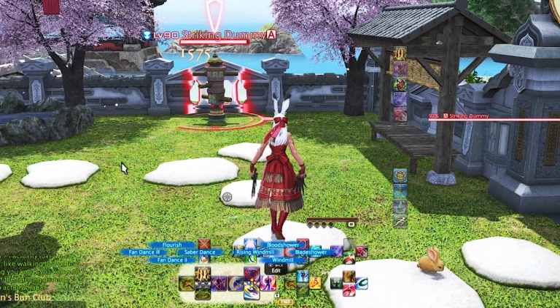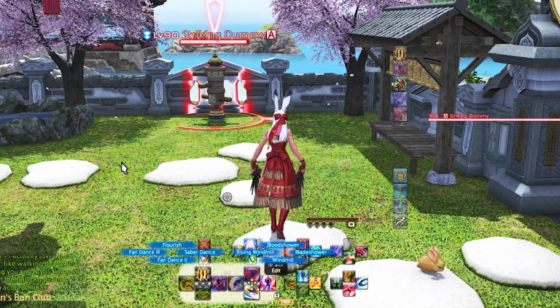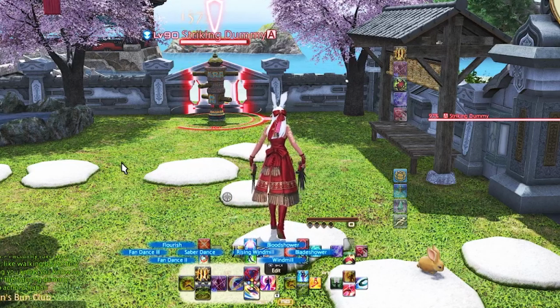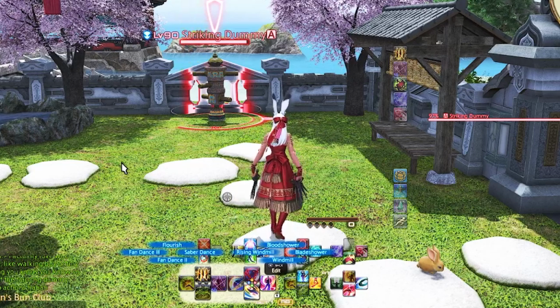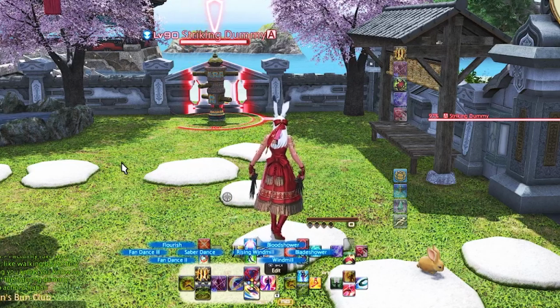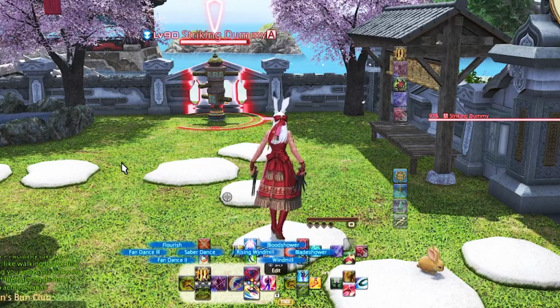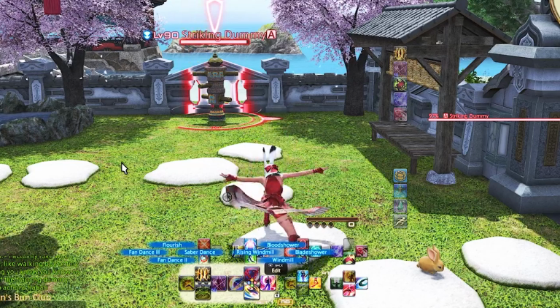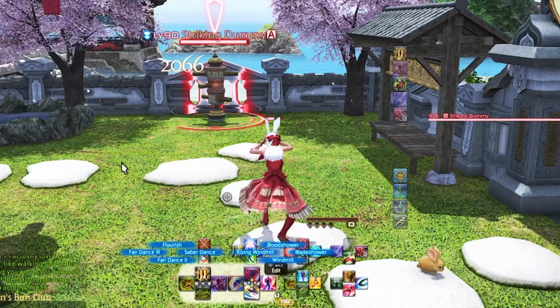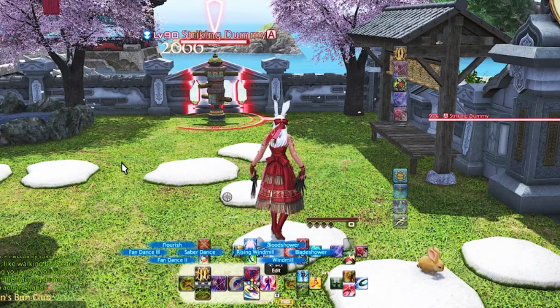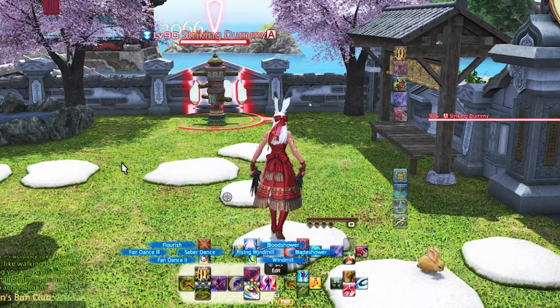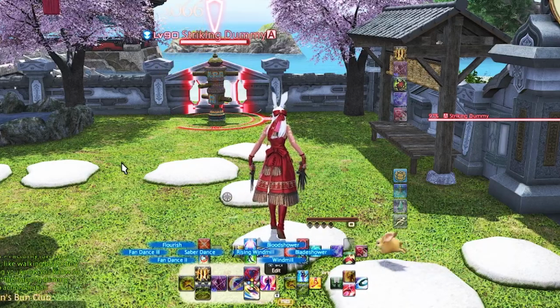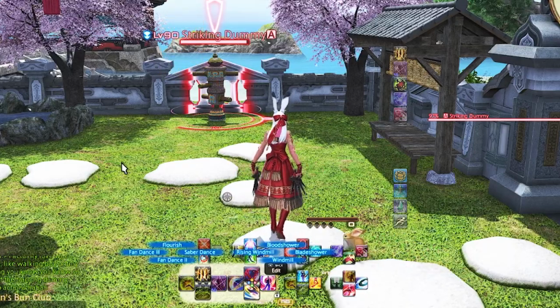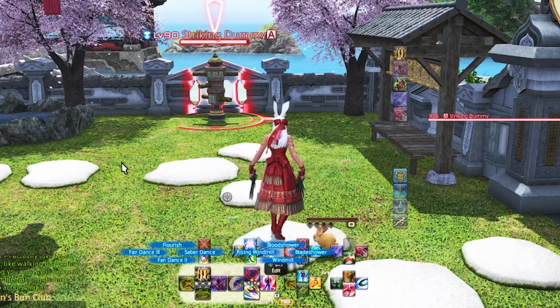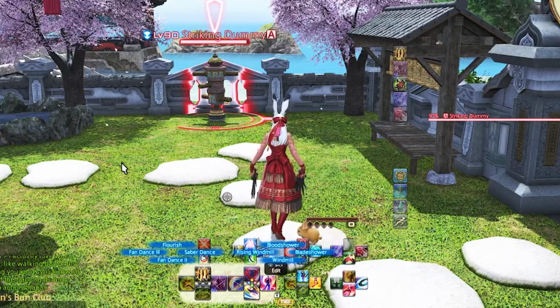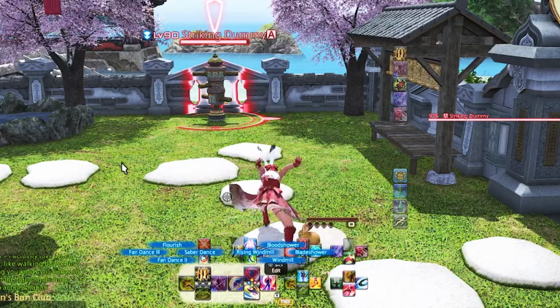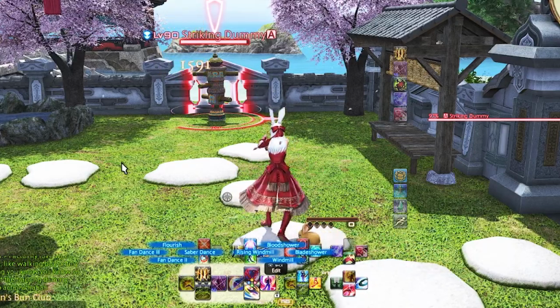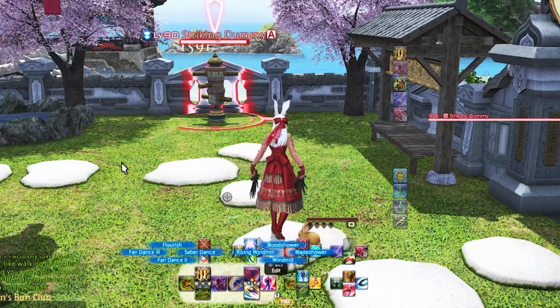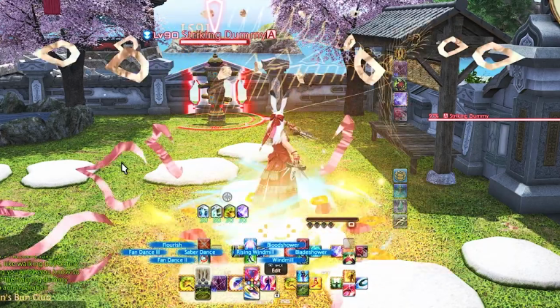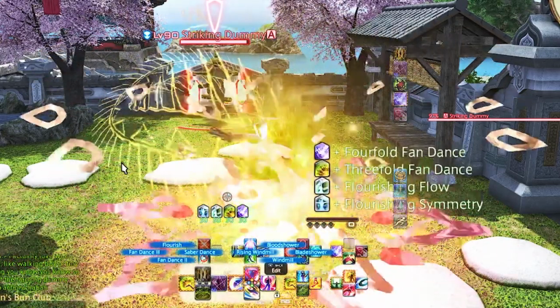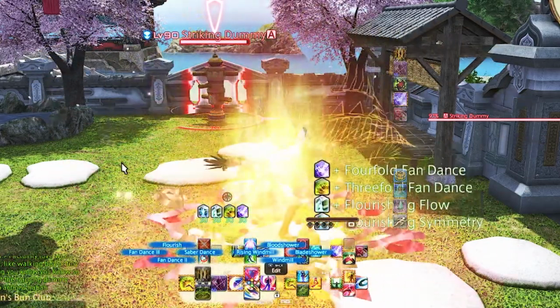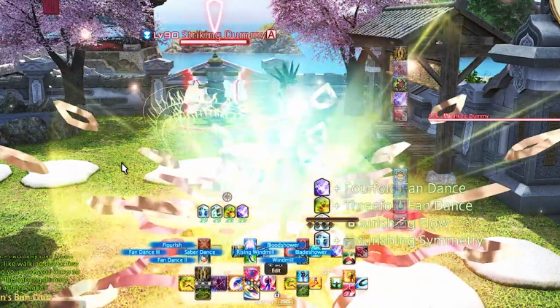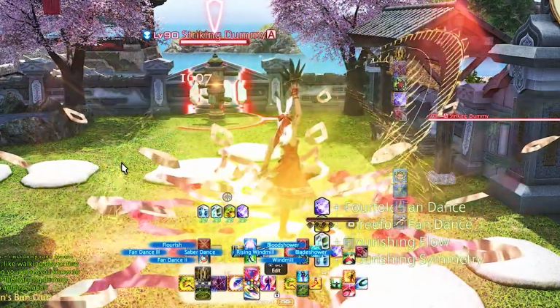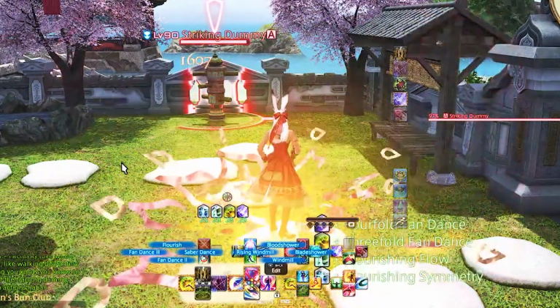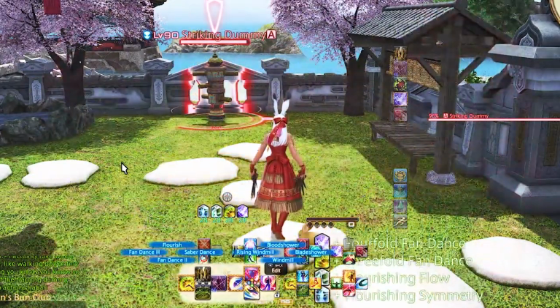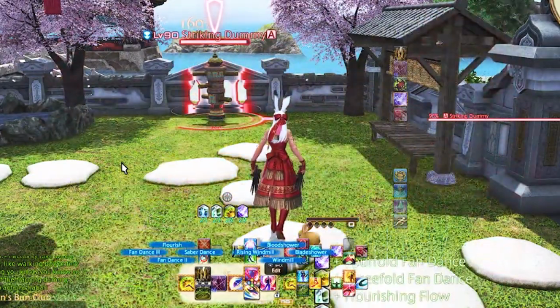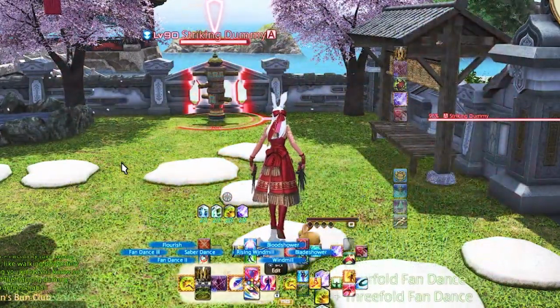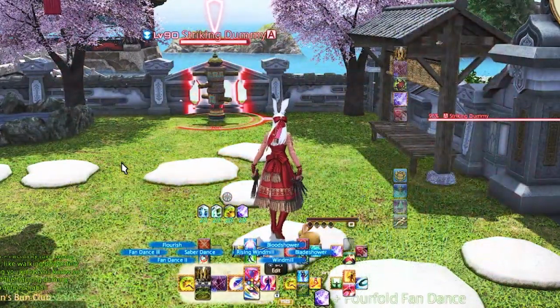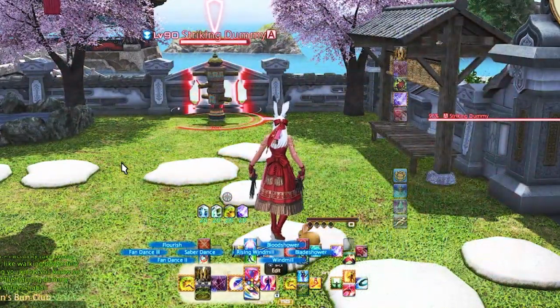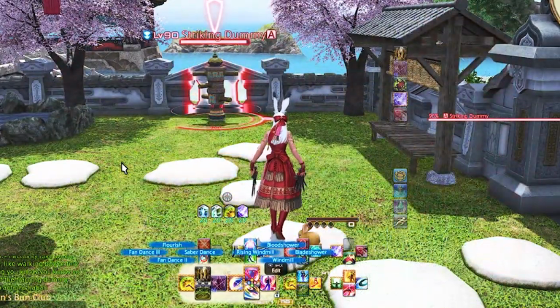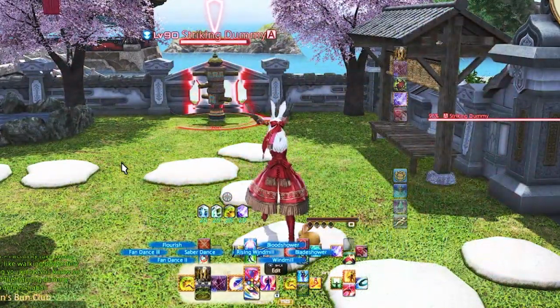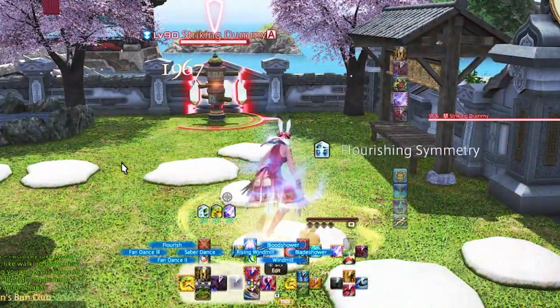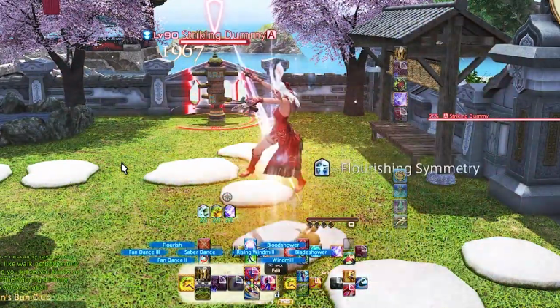Left trigger 1 D-pad is our Fandance 2, Saber Dance, Flourish, and Fandance 3. Fandance 2 is our AOE version of Fandance 1. The rest are here for easy access when we have the gauge, and Flourish for our opener.